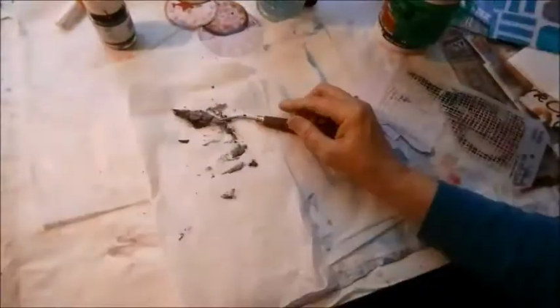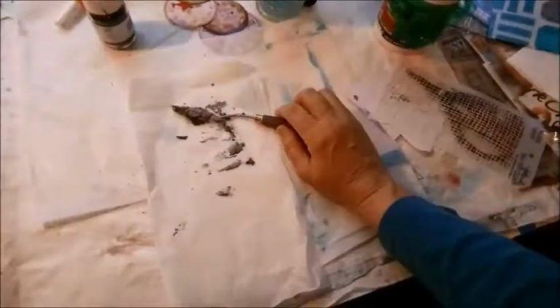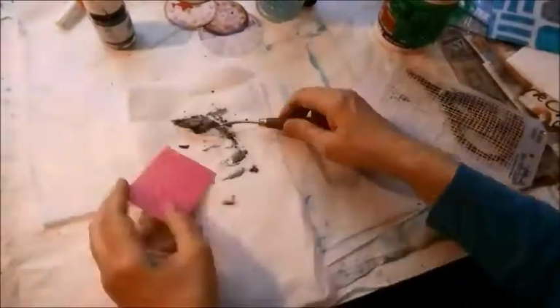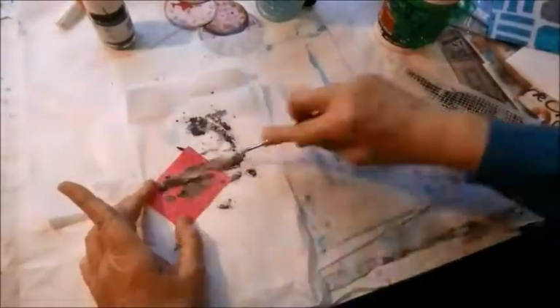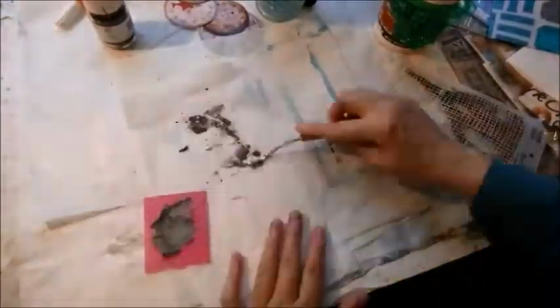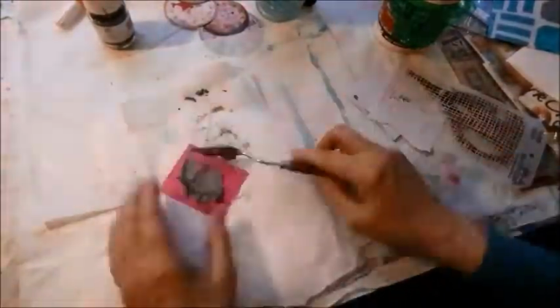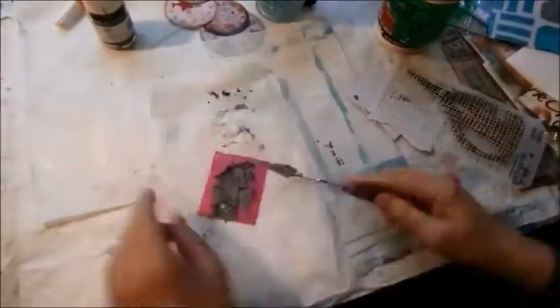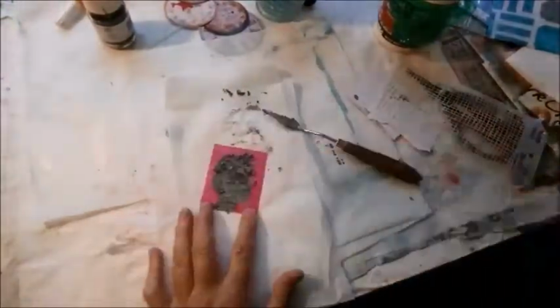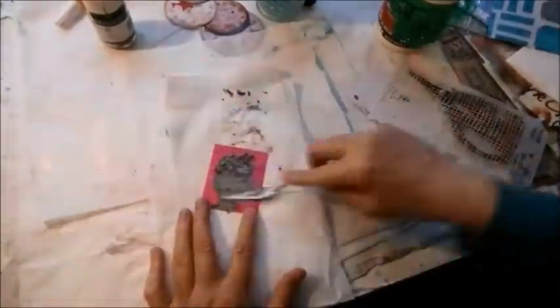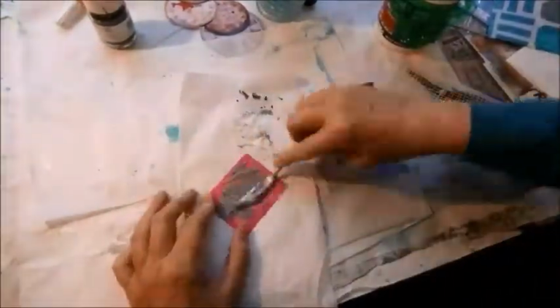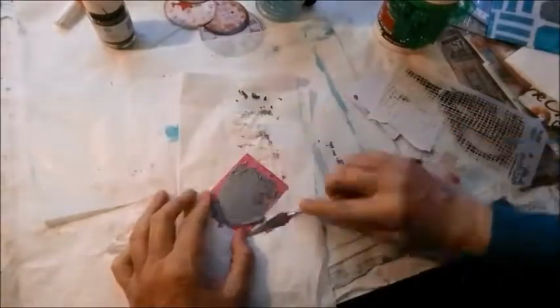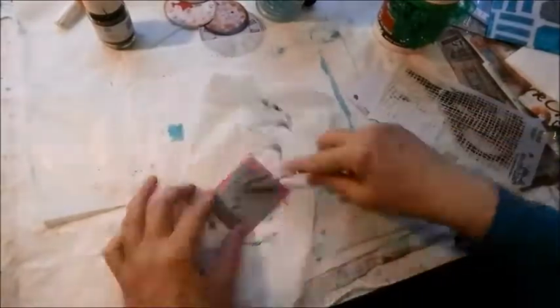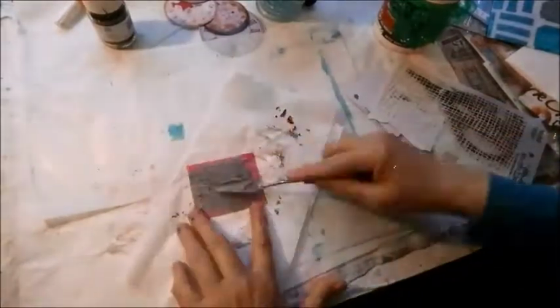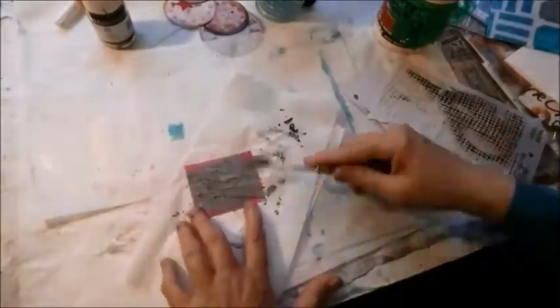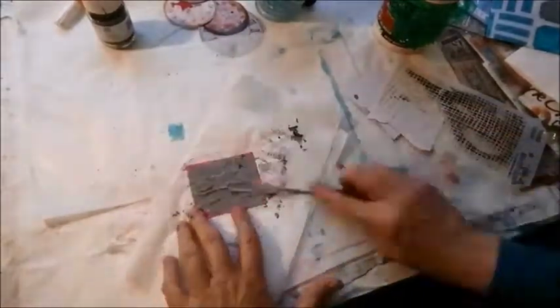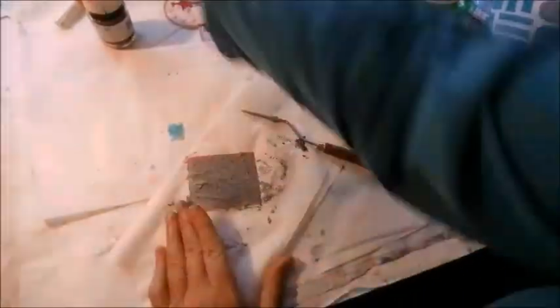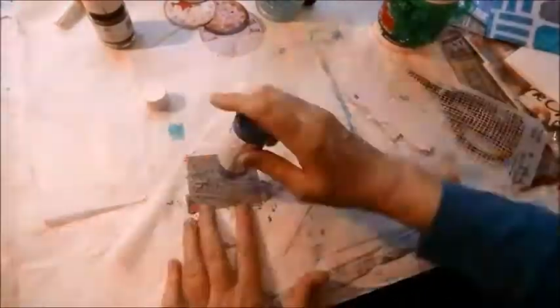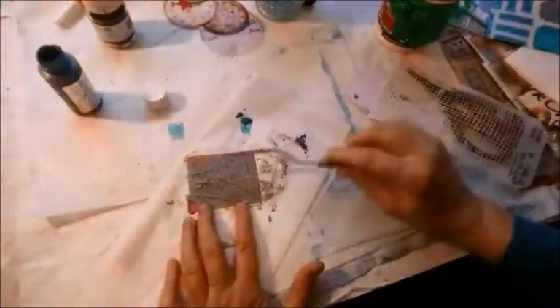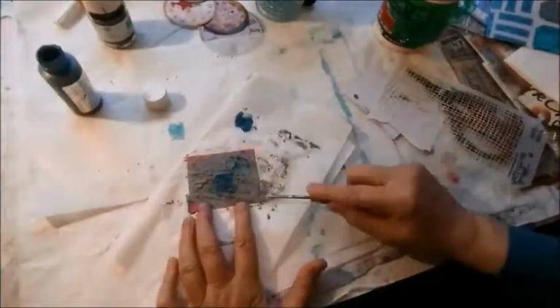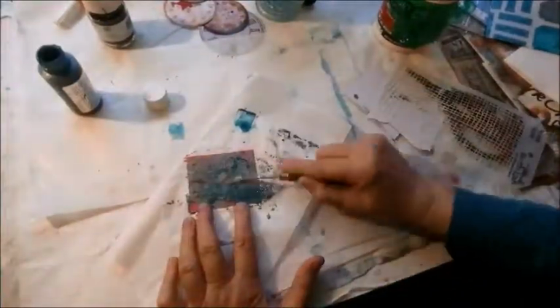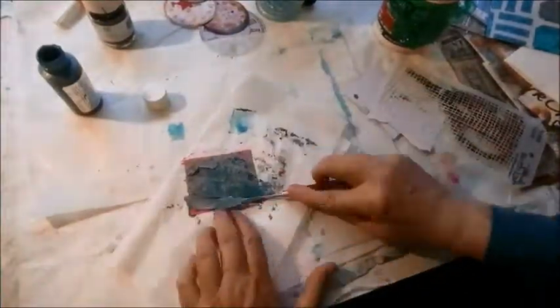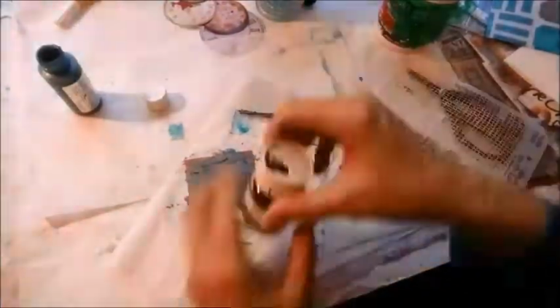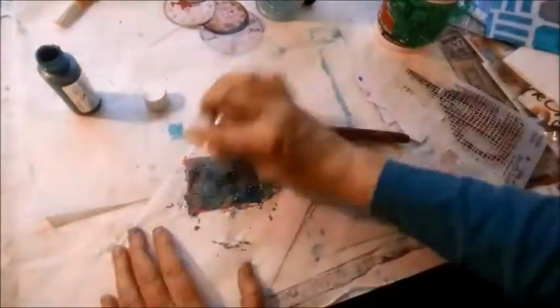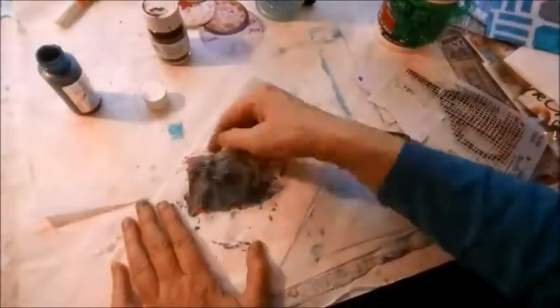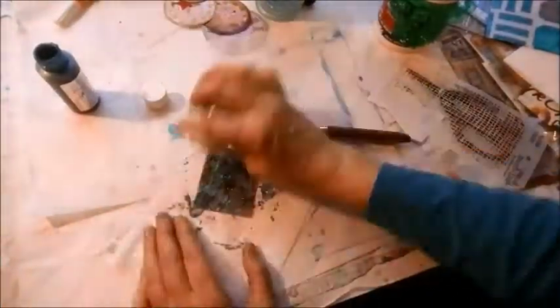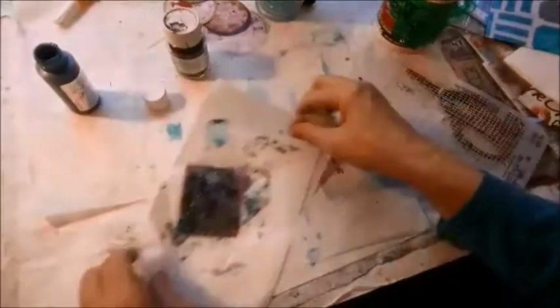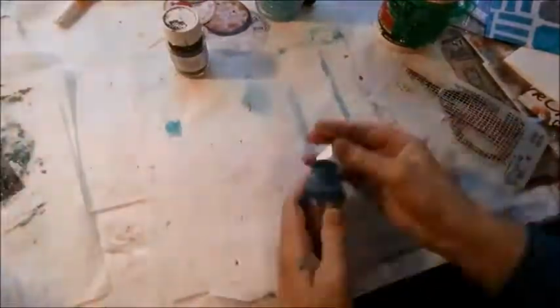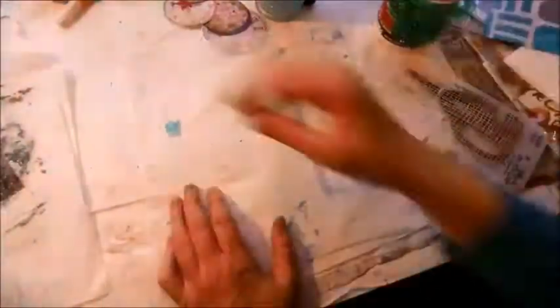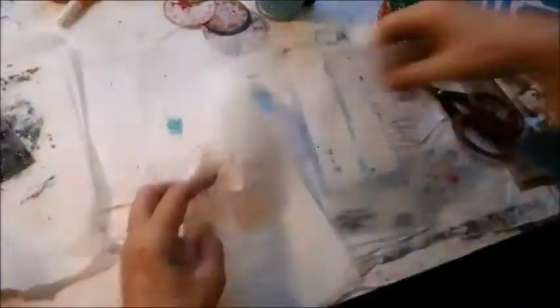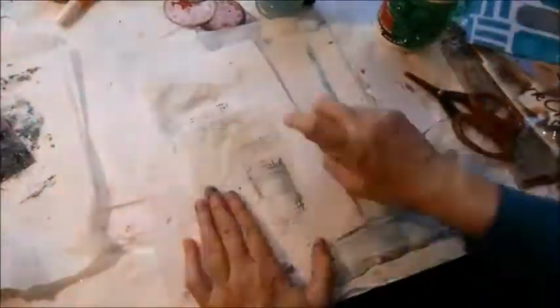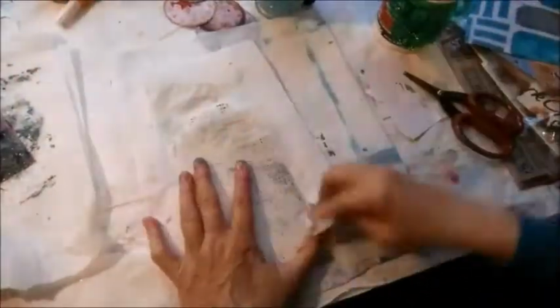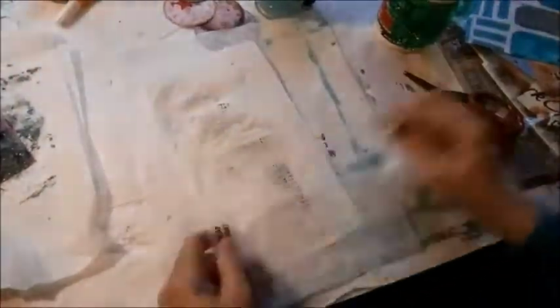I use up the rest of it on a scrap of paper which will become another tag on my page. Looking at that gray cement, I mix a little blue with it and add some black glitter on top, which works very nicely.